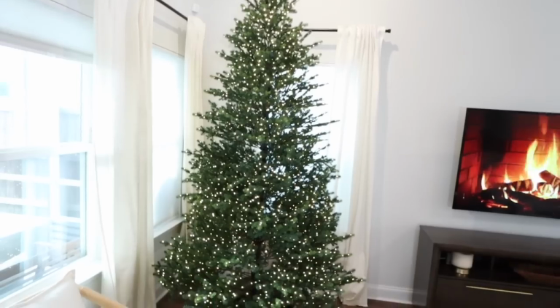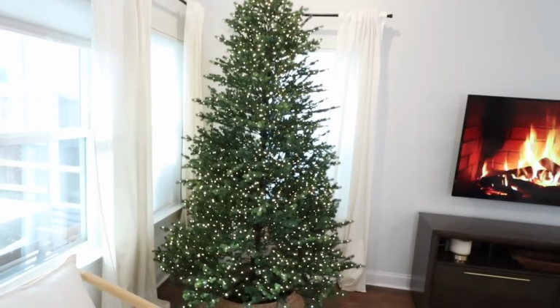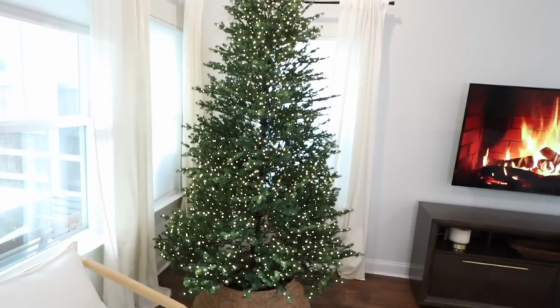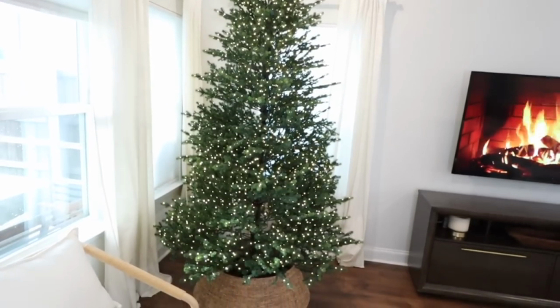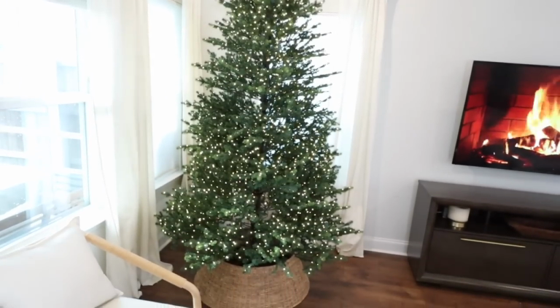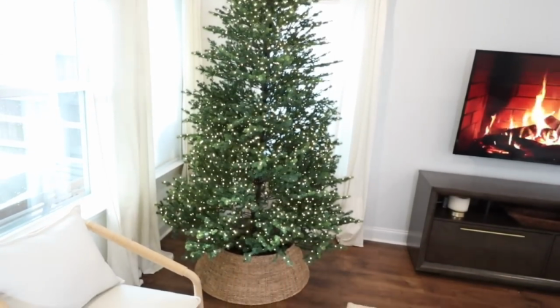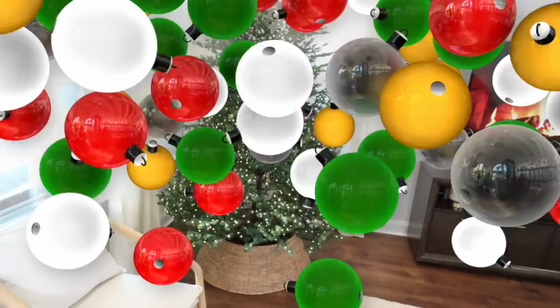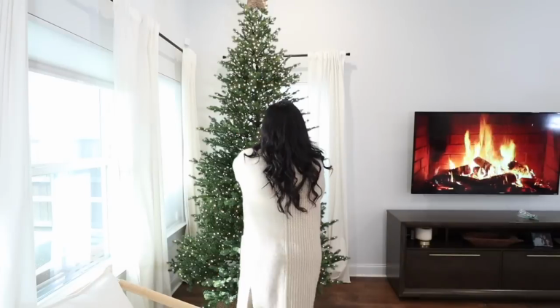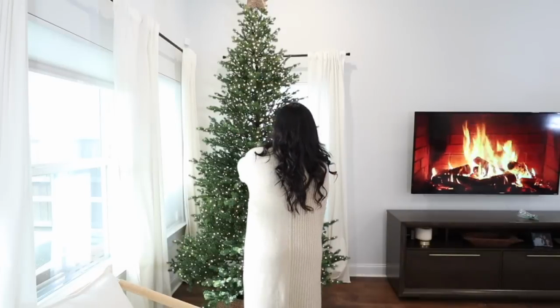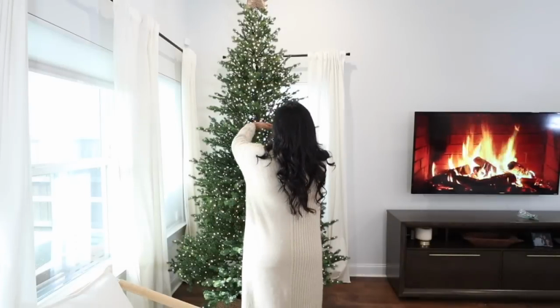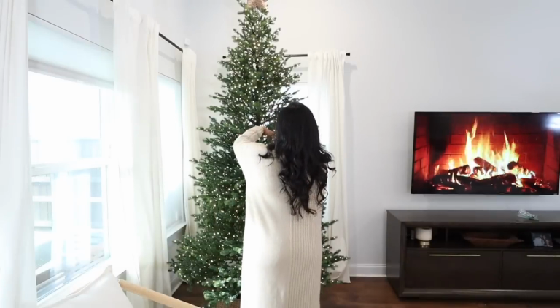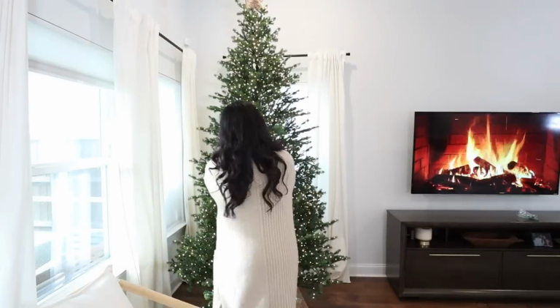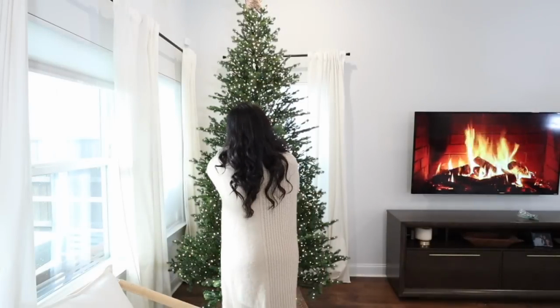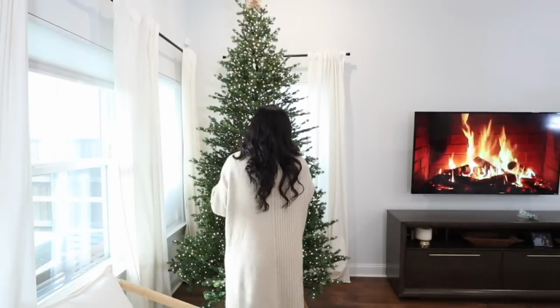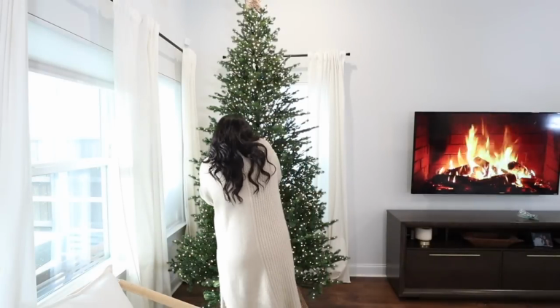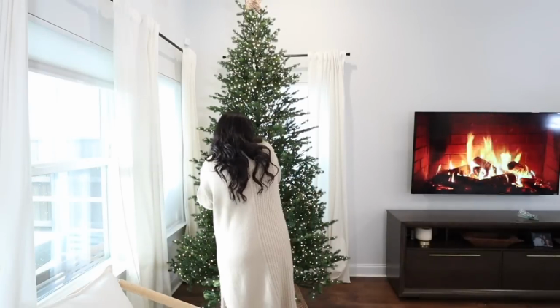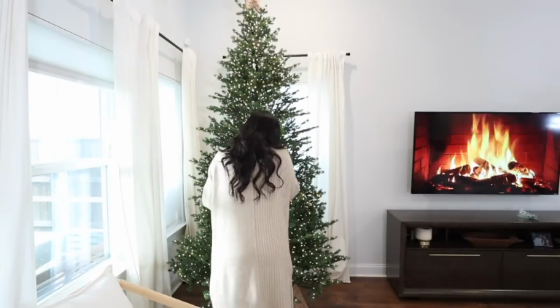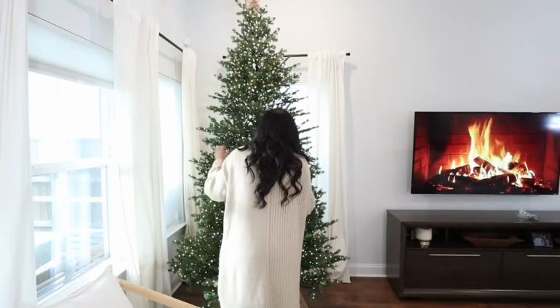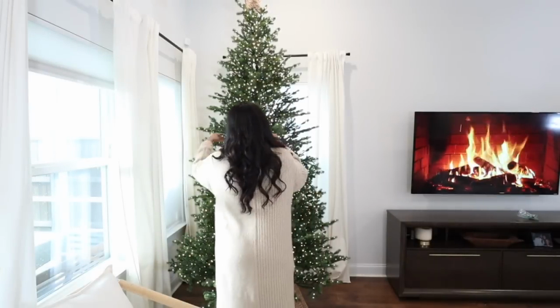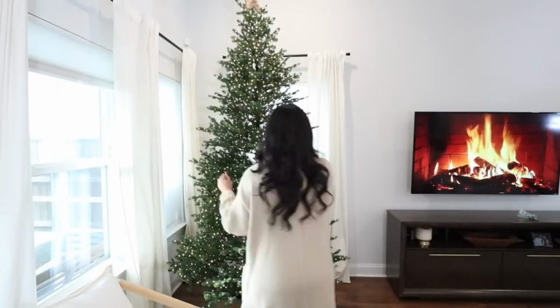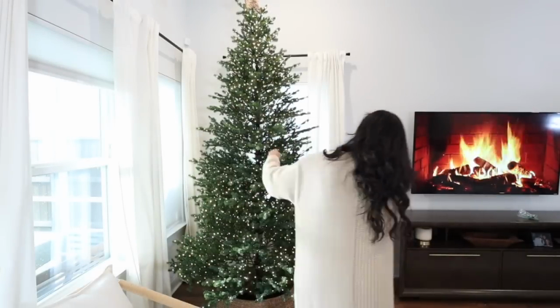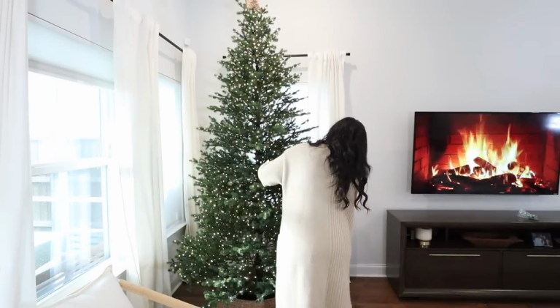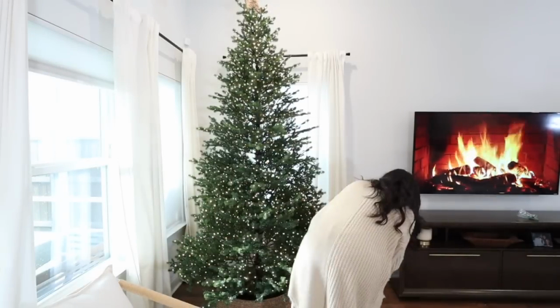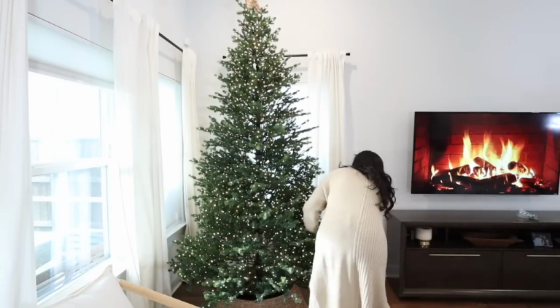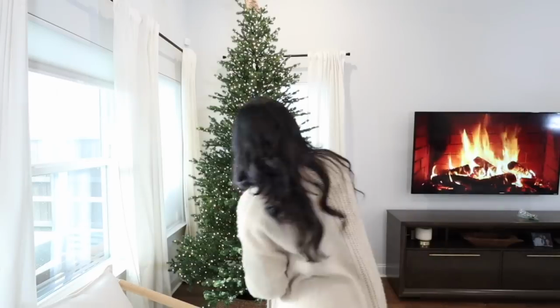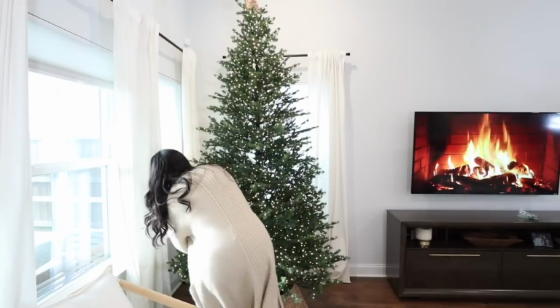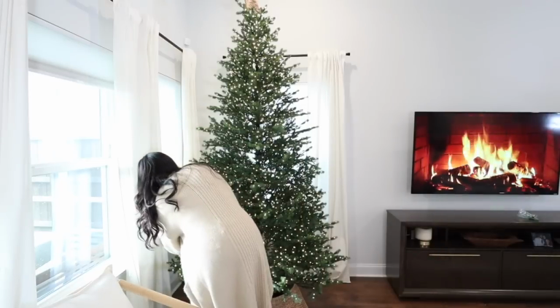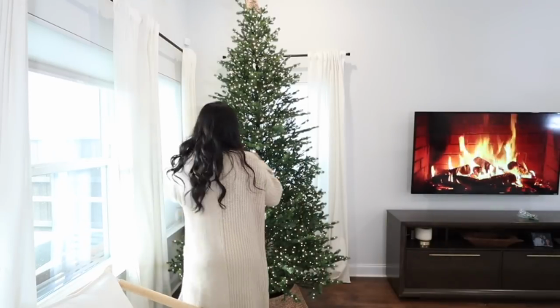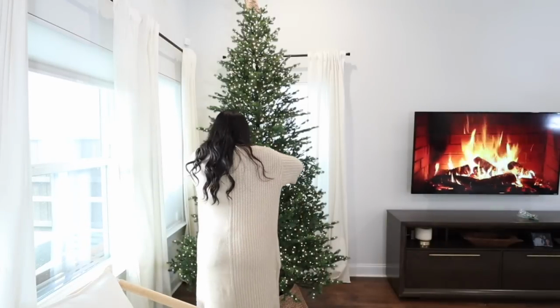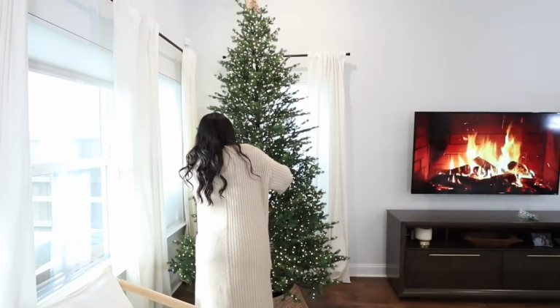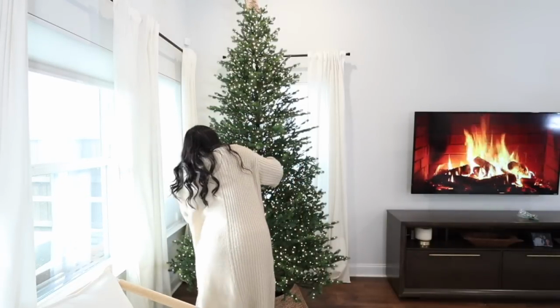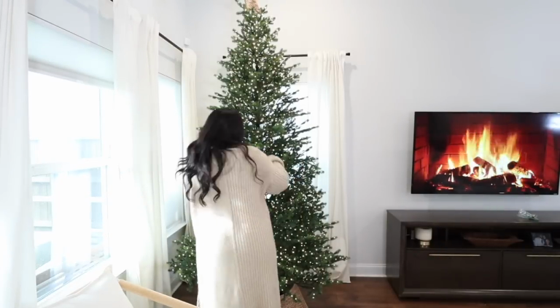Here's the tree lit up — you can just see it's absolutely breathtaking. So now I'm just fluffing out any pieces that needed to be fluffed out. But as you can see, for the most part, it really is just perfect the way it is straight out of the bag.